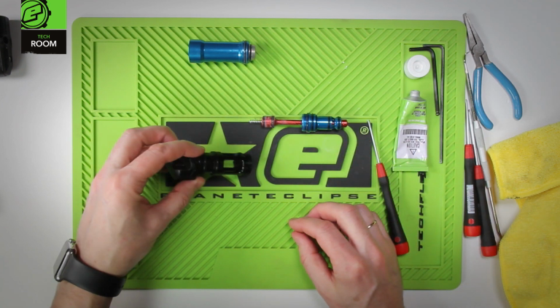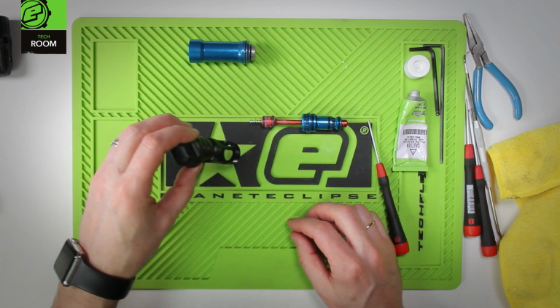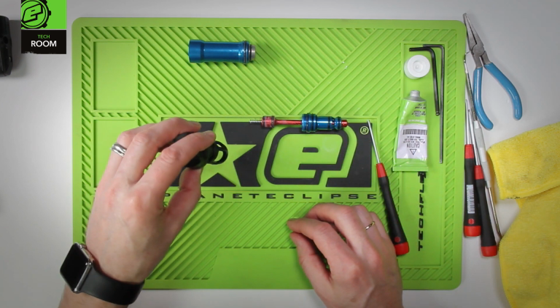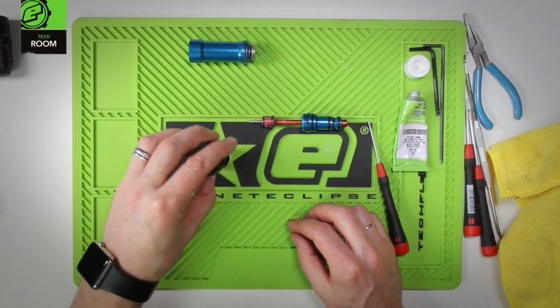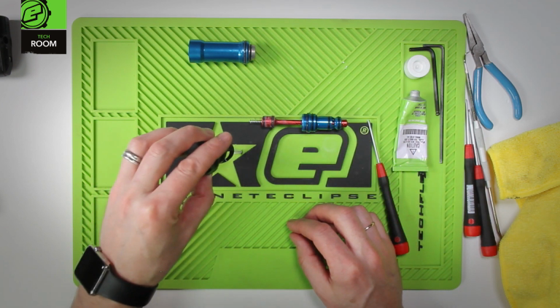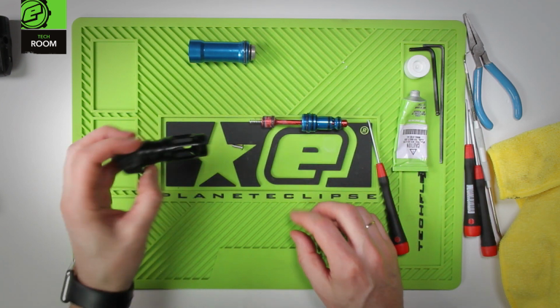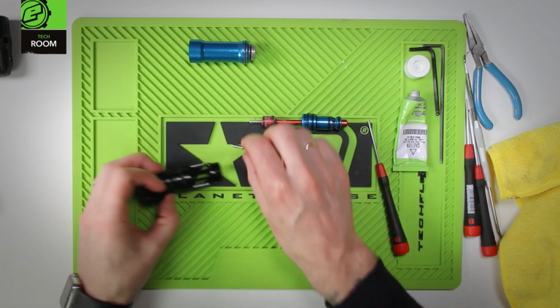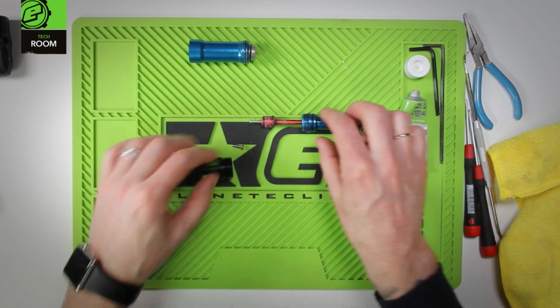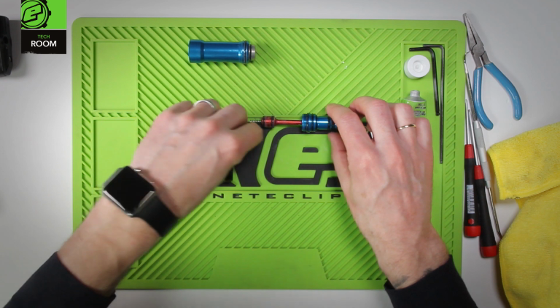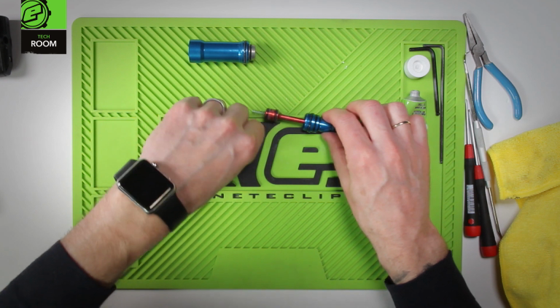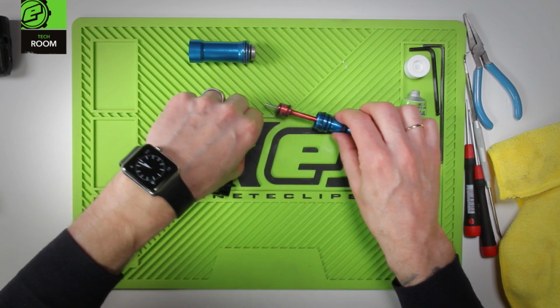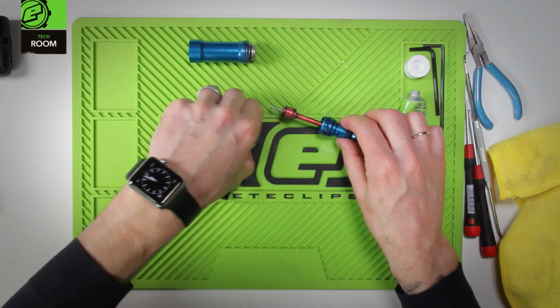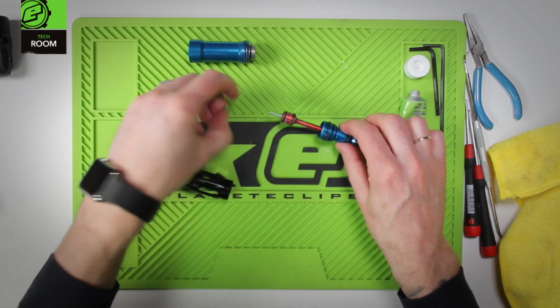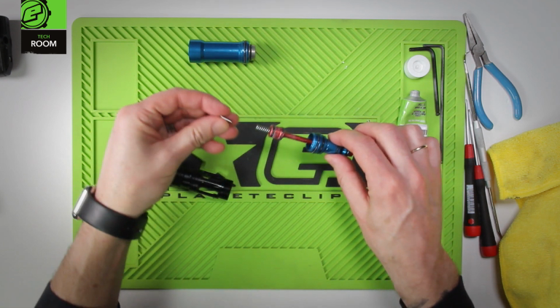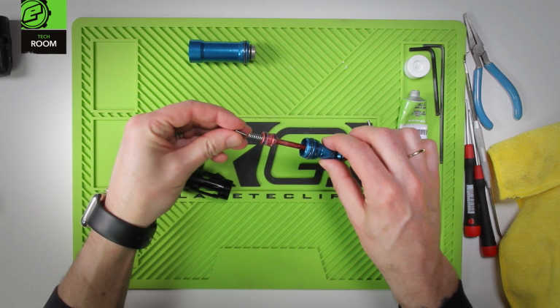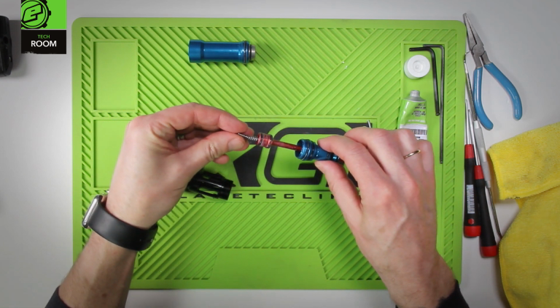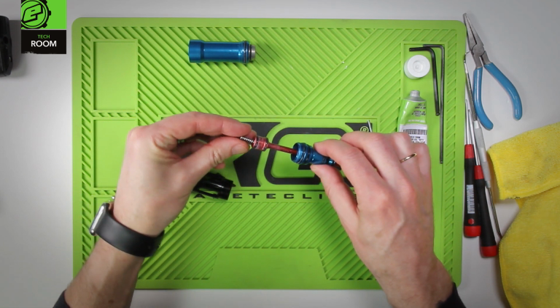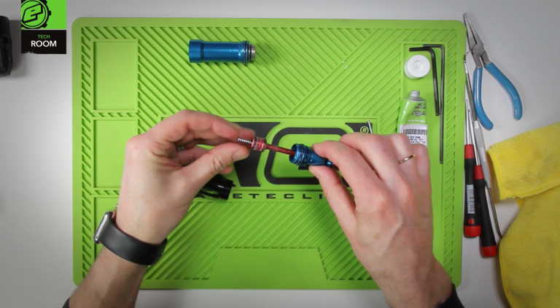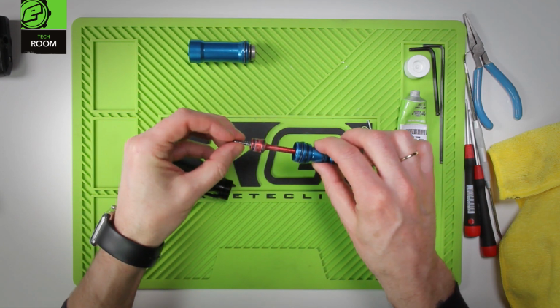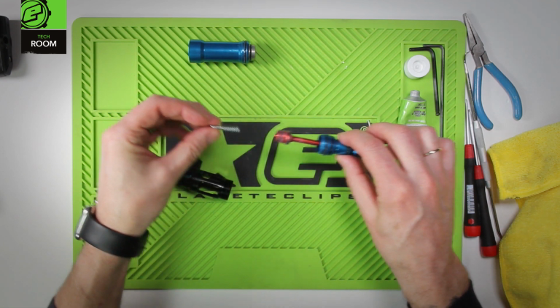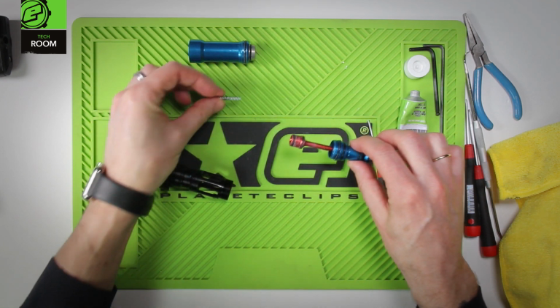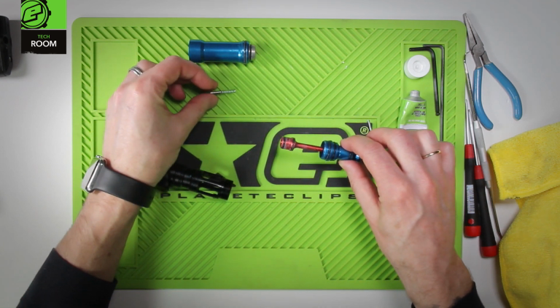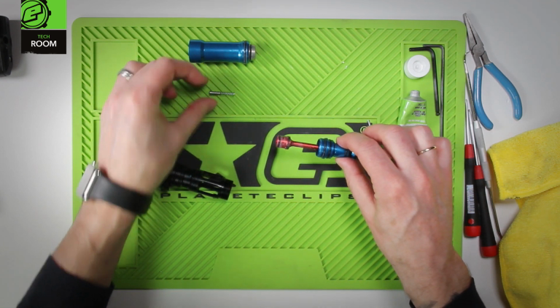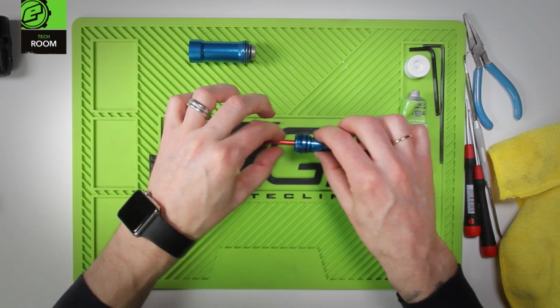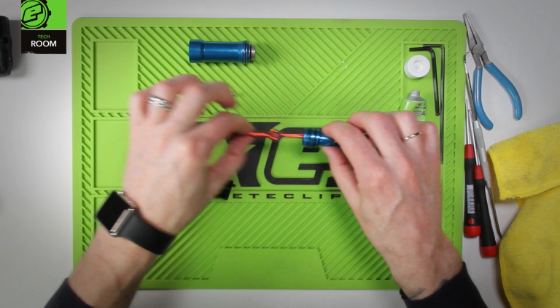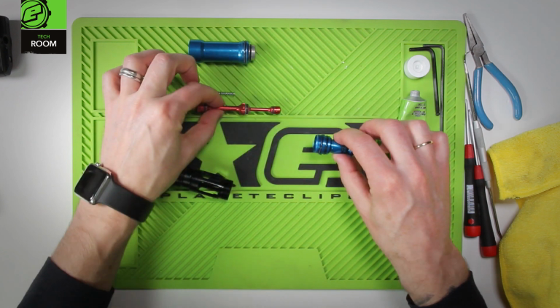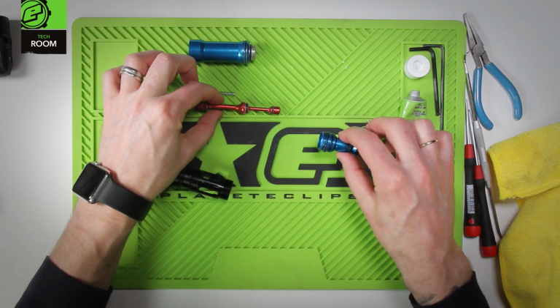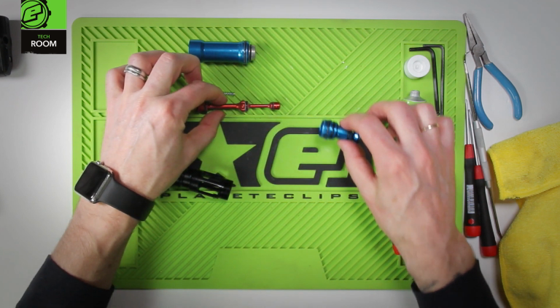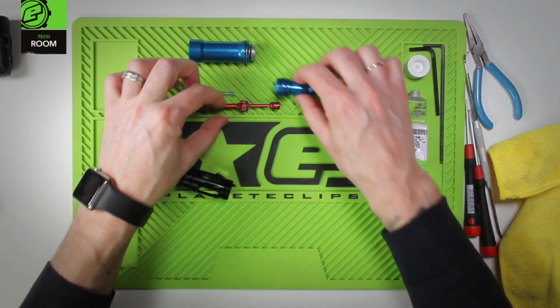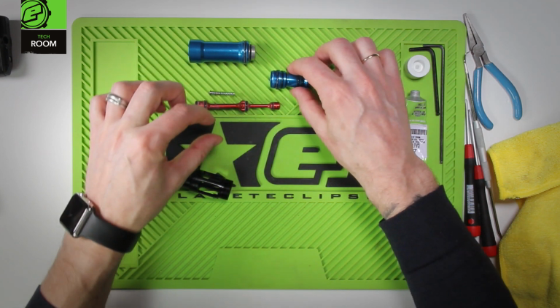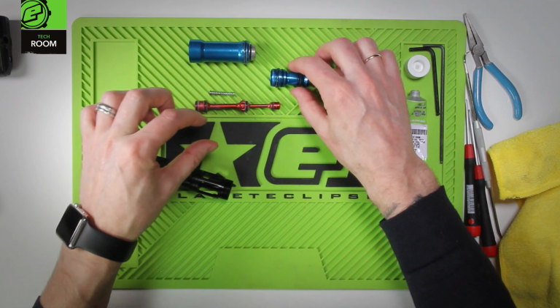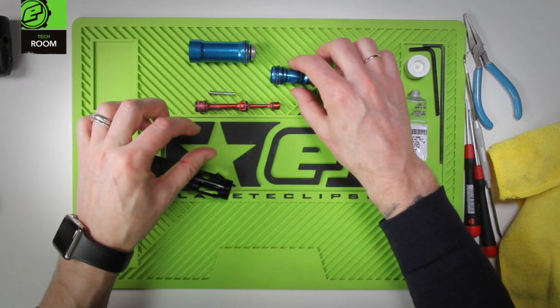We also have inside here a spring and spring guide, spool, and bolt guide.